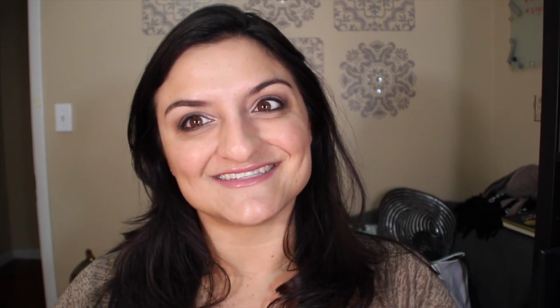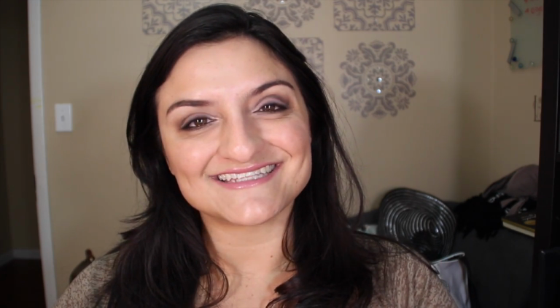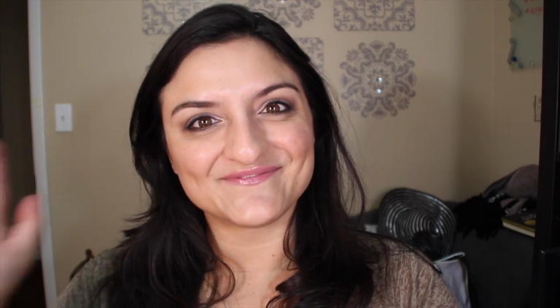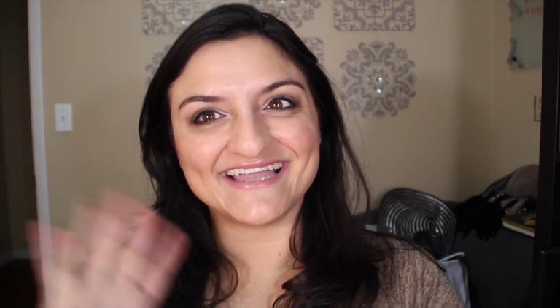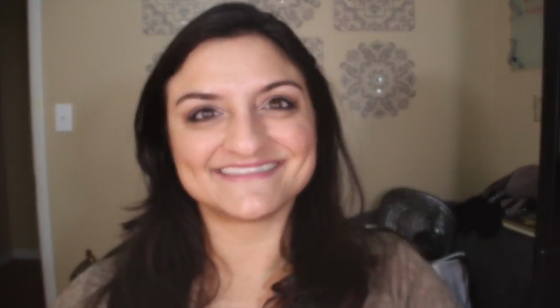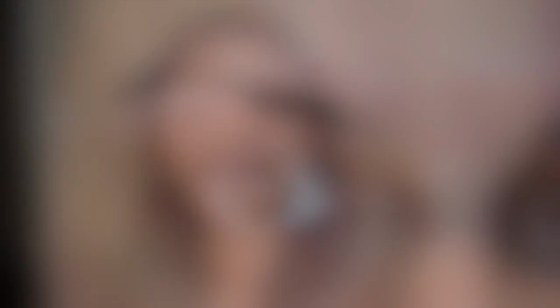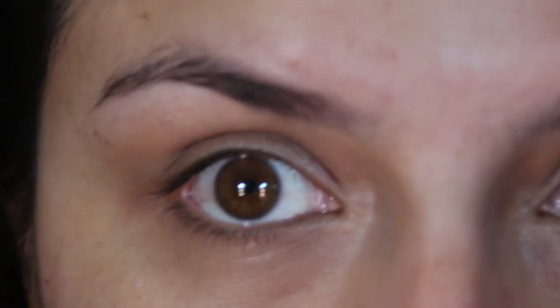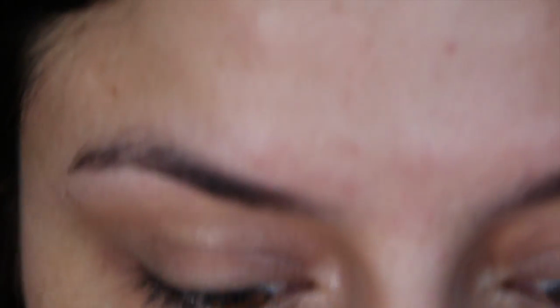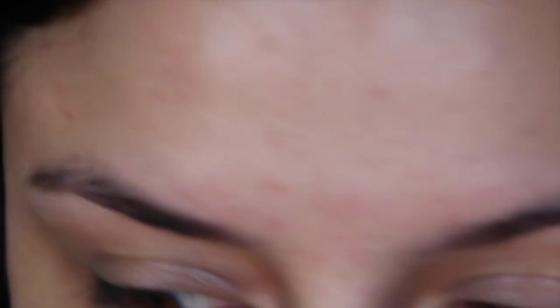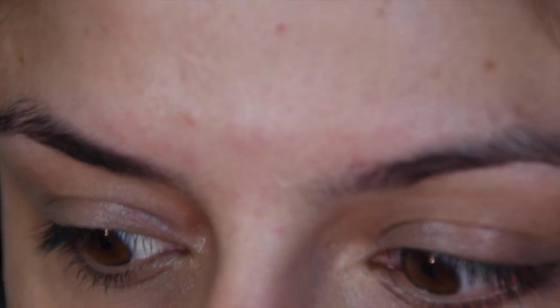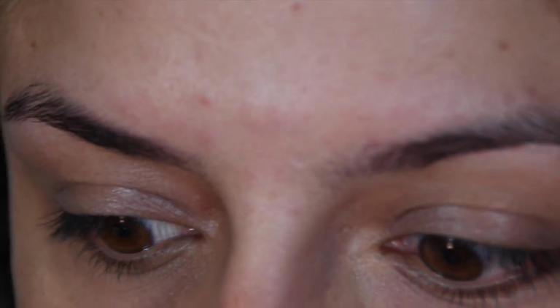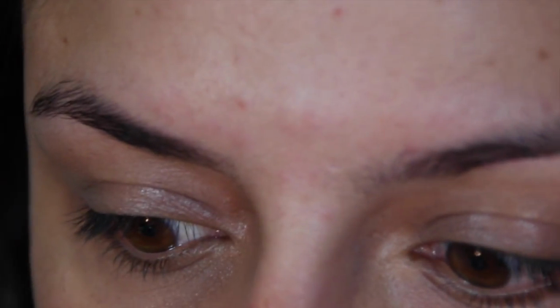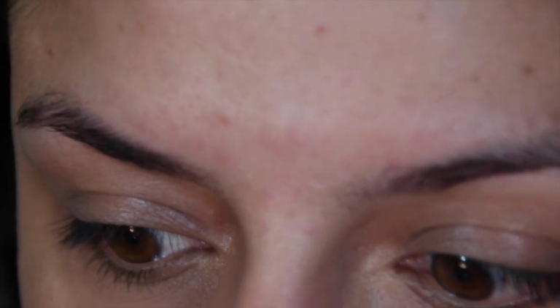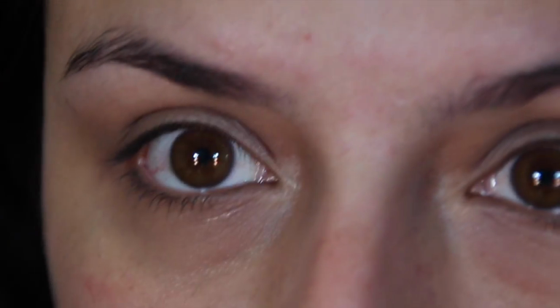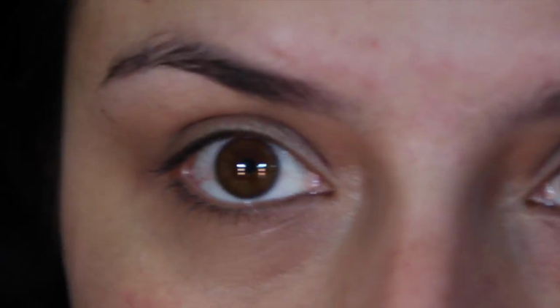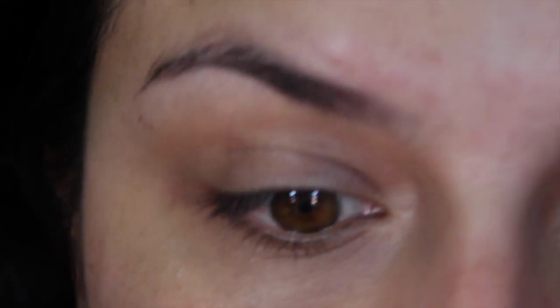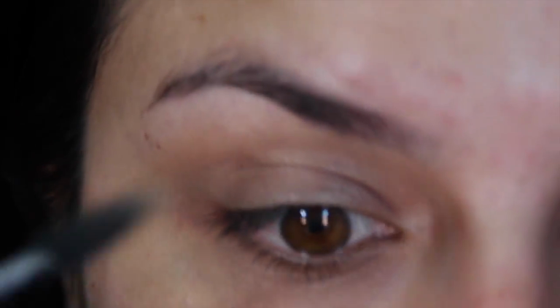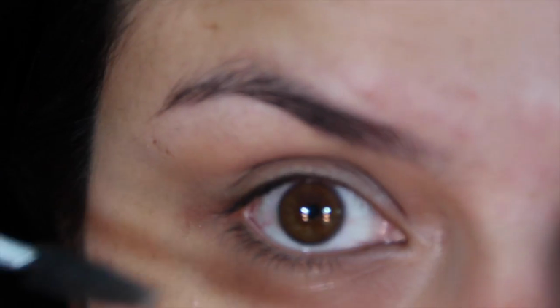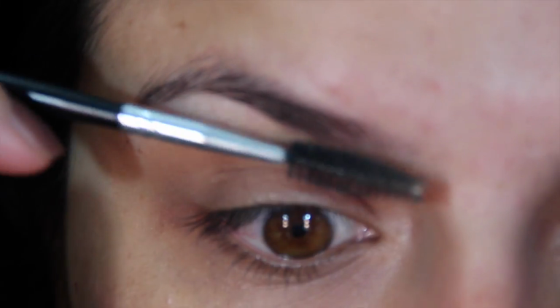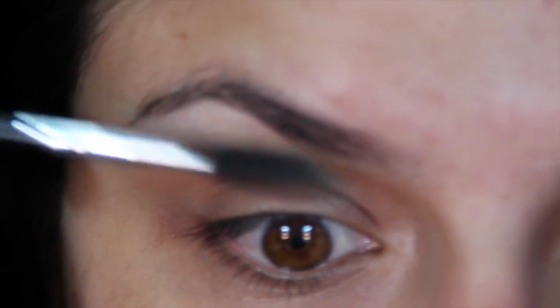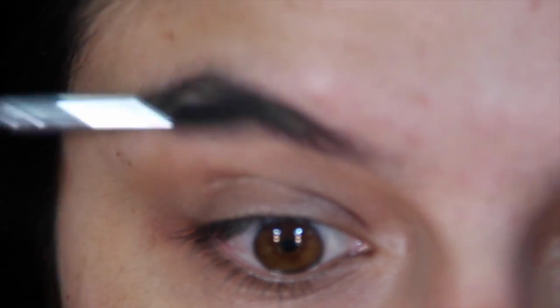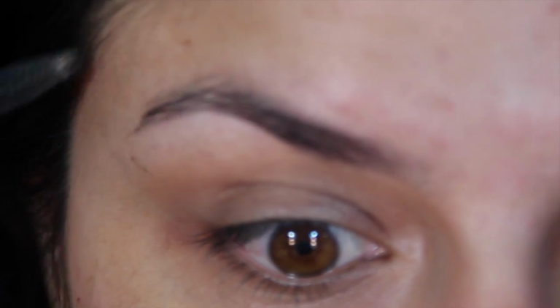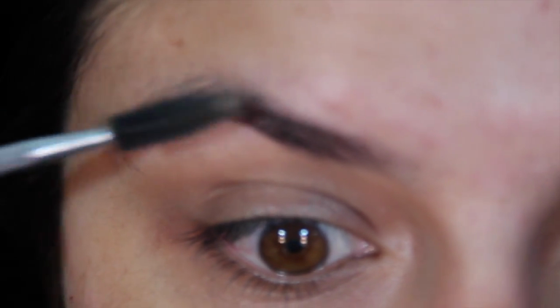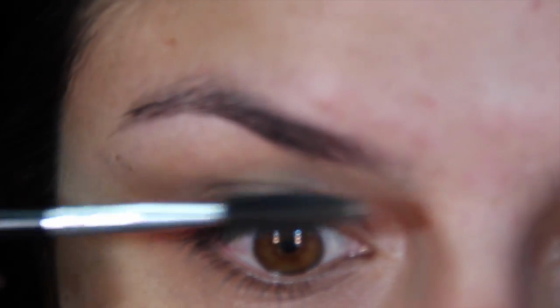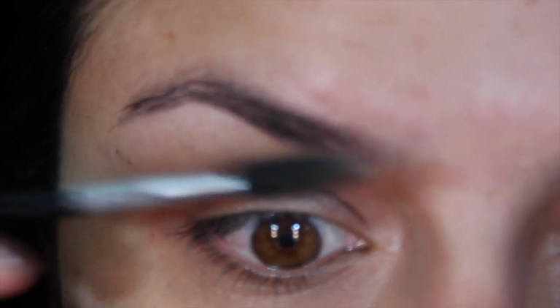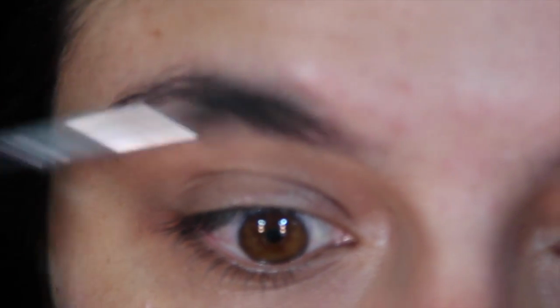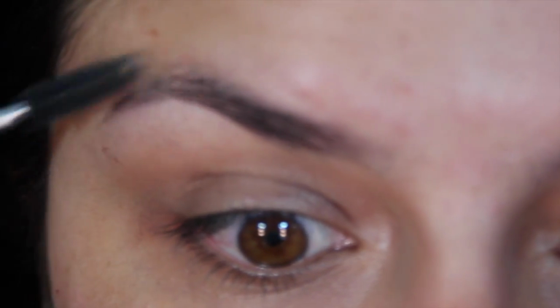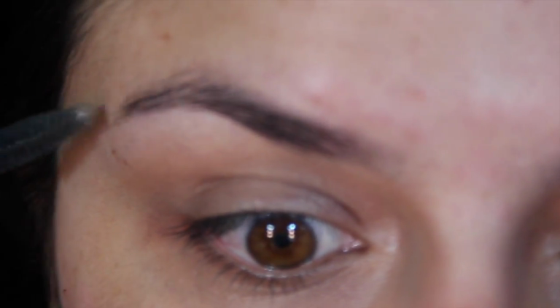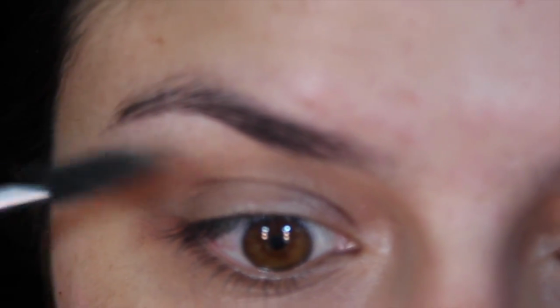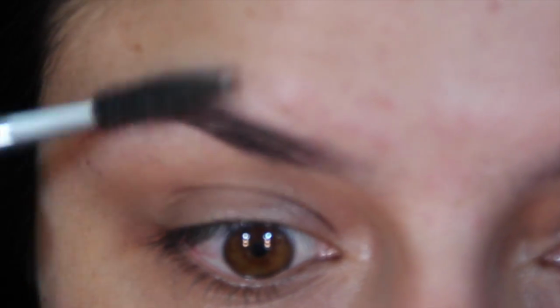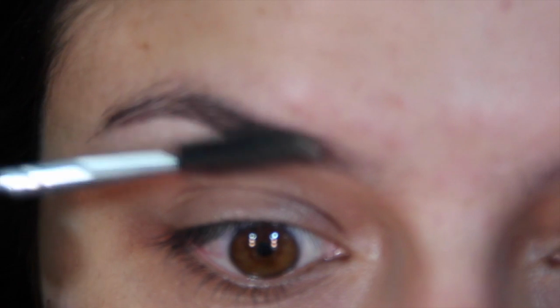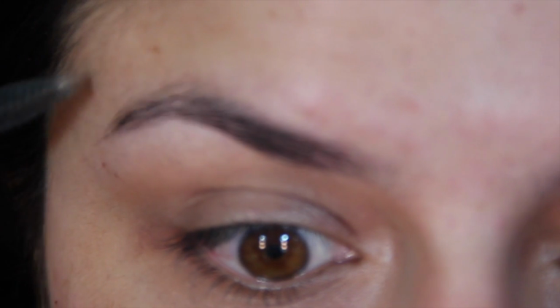I'm going to start by using the spoolie to brush my eyebrows — this is what my eyebrow looks like naturally.